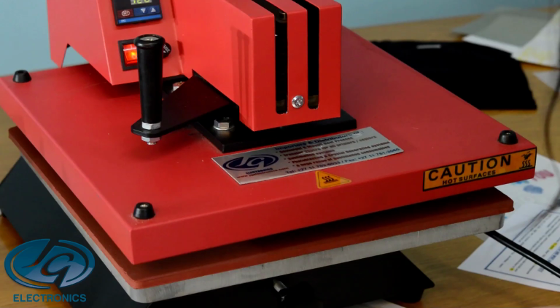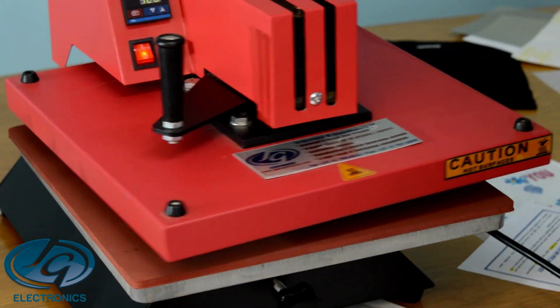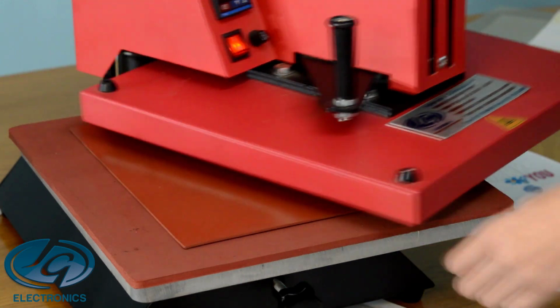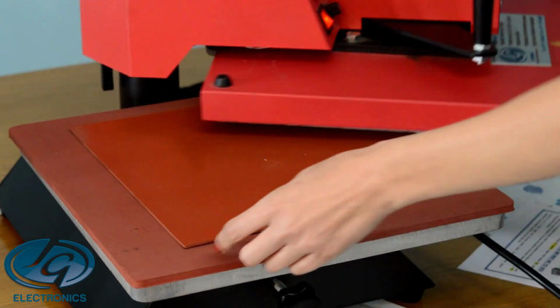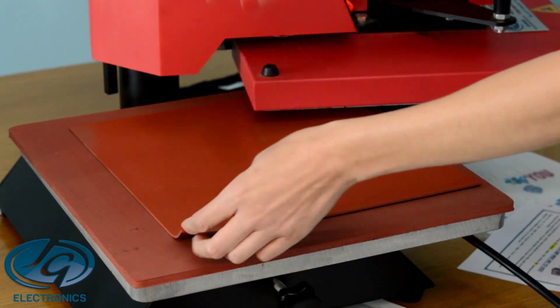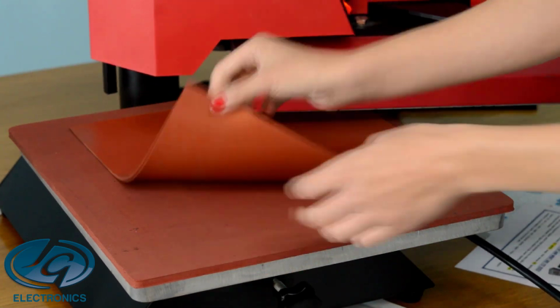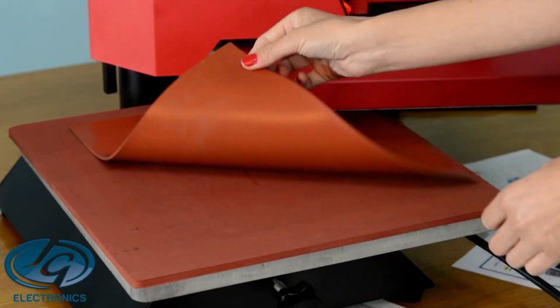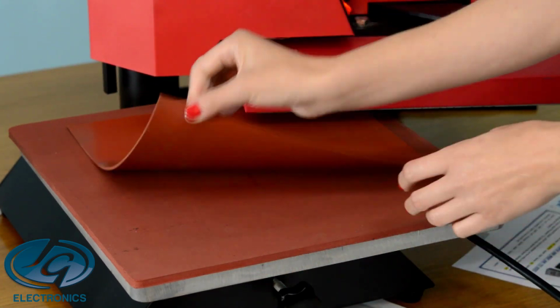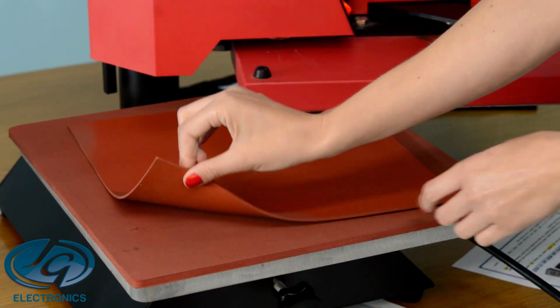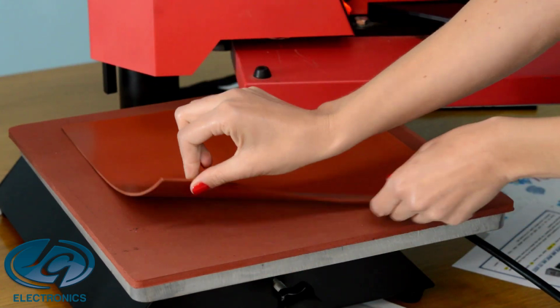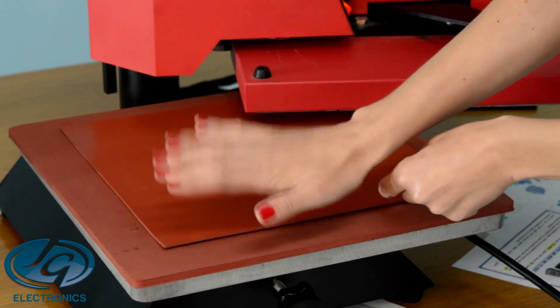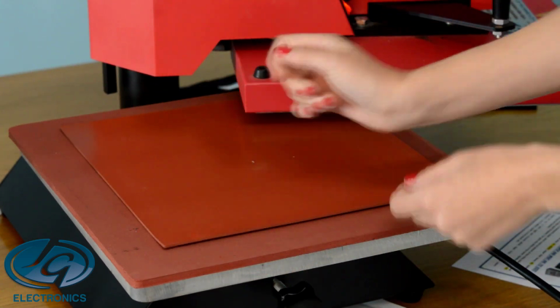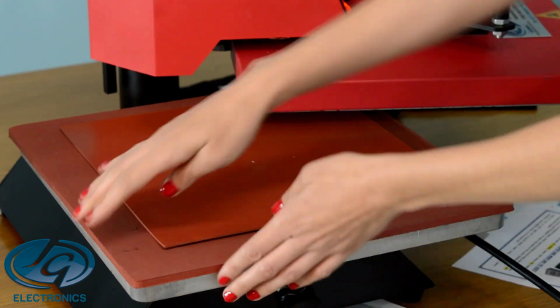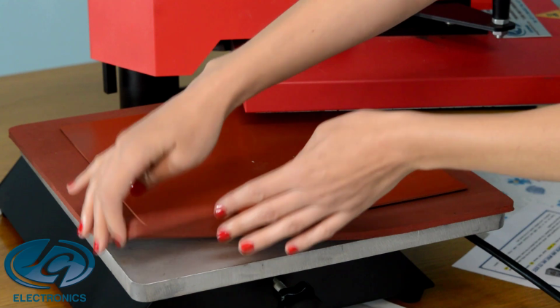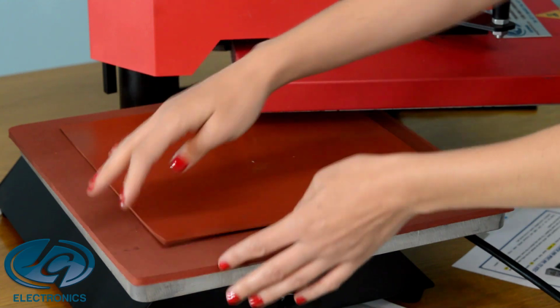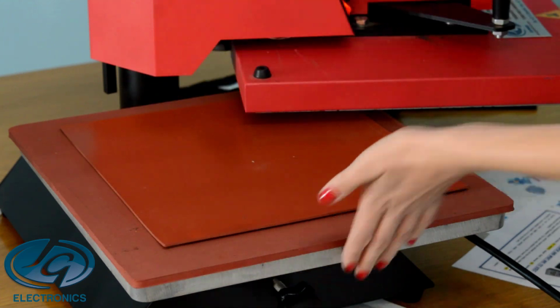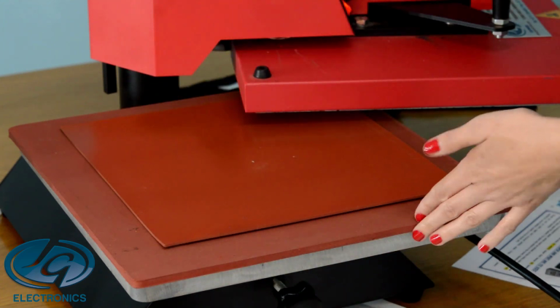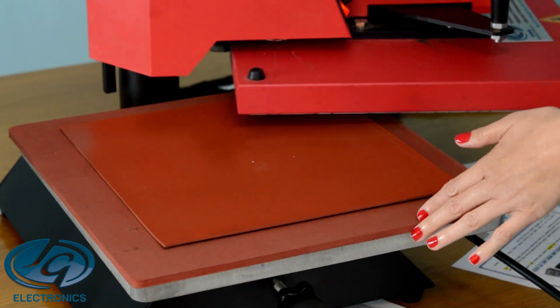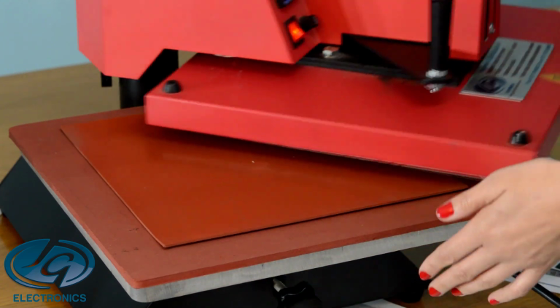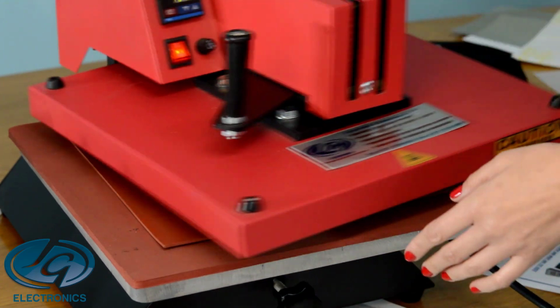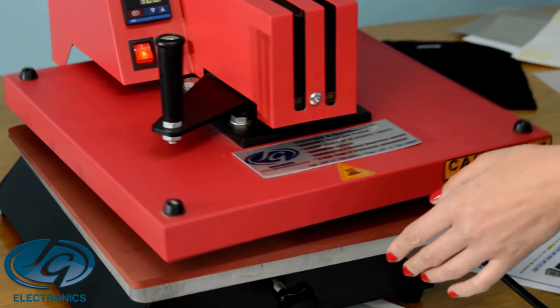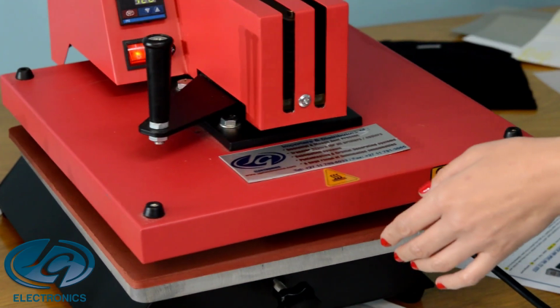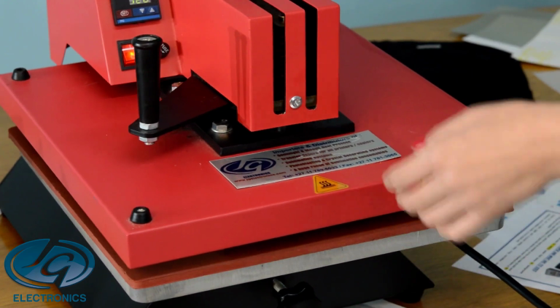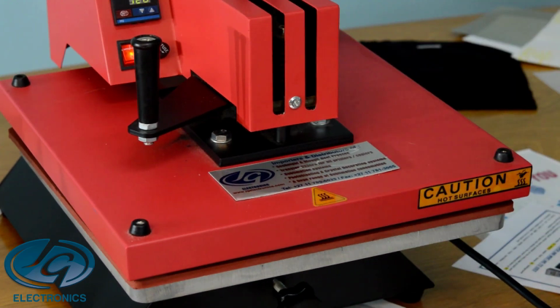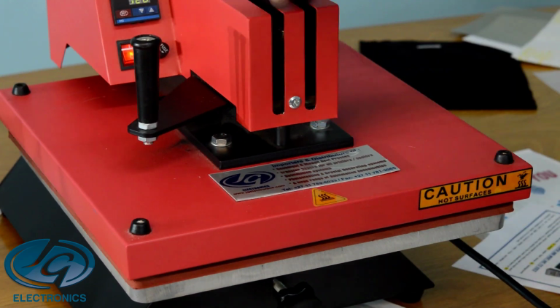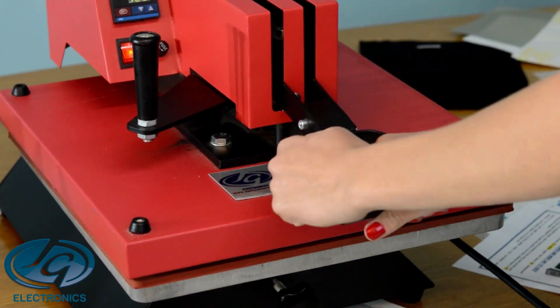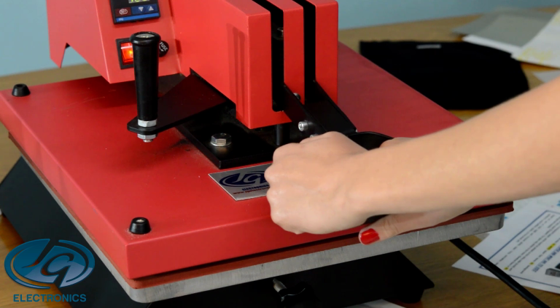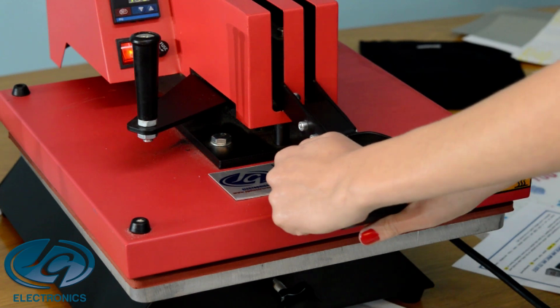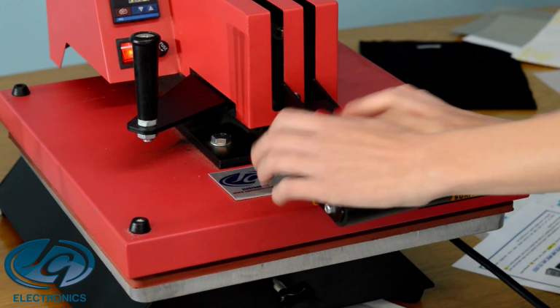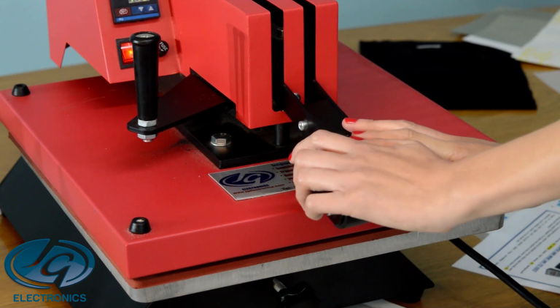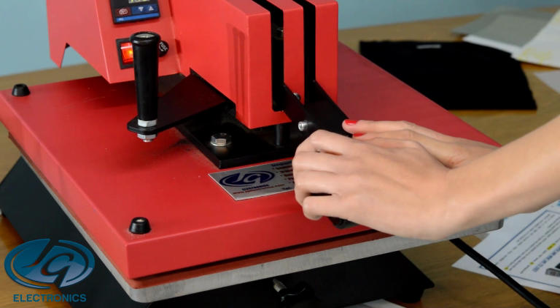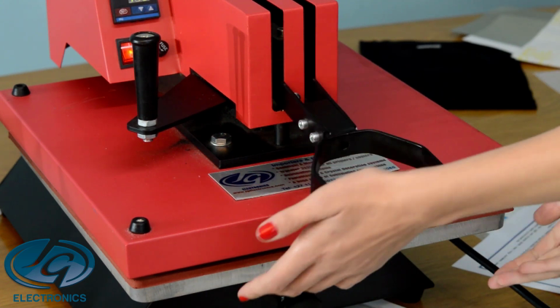We're going to do Forever laser papers. You need to heat up your rubber and the base of your press so it's hard to detach. Close your press and let it run until your press is so hot that you can't touch it.